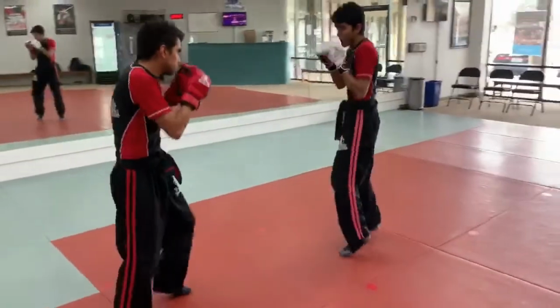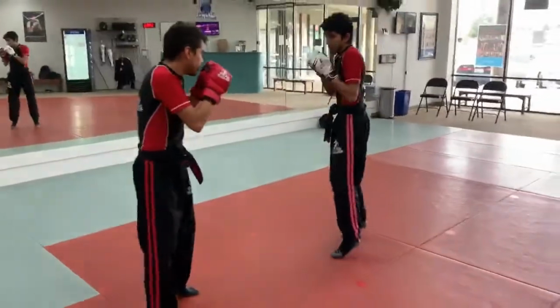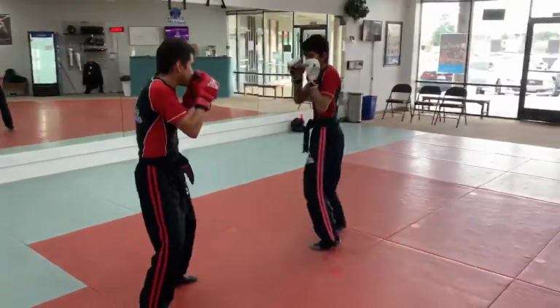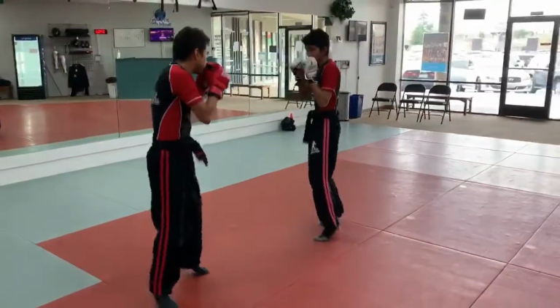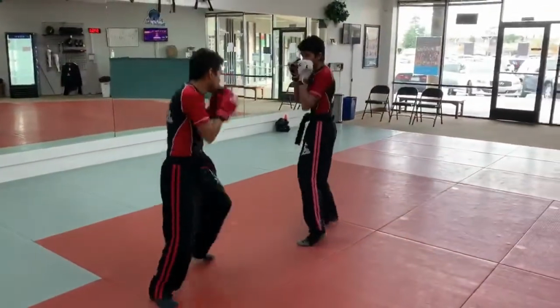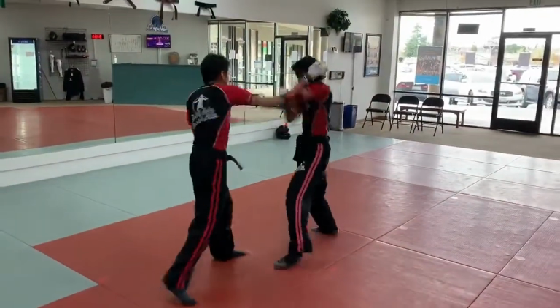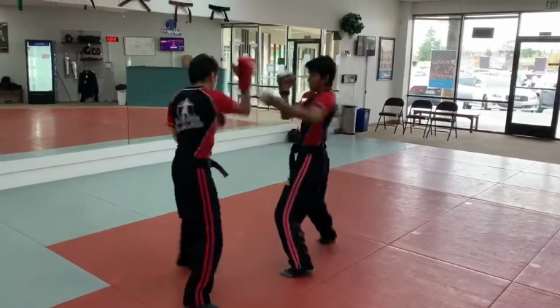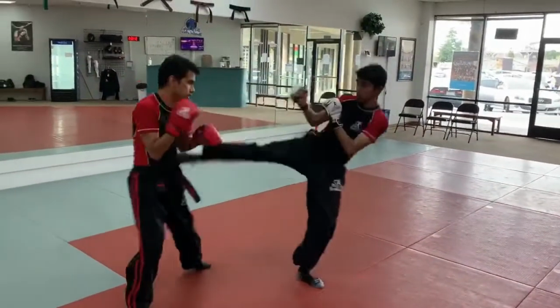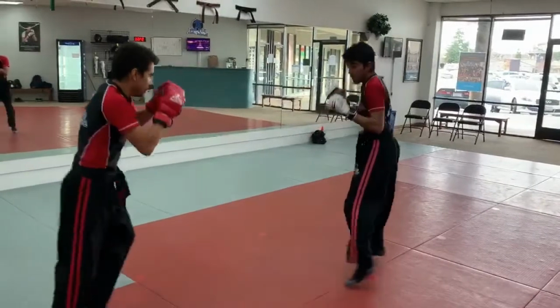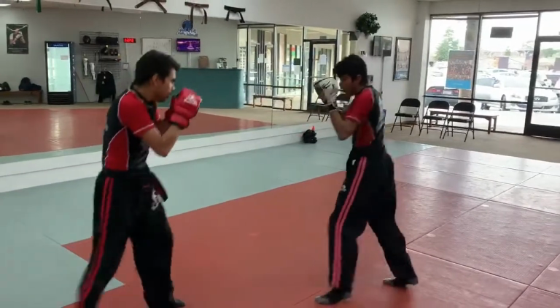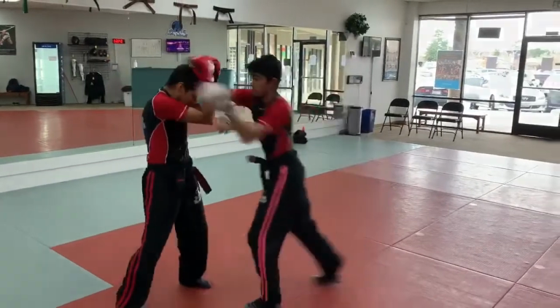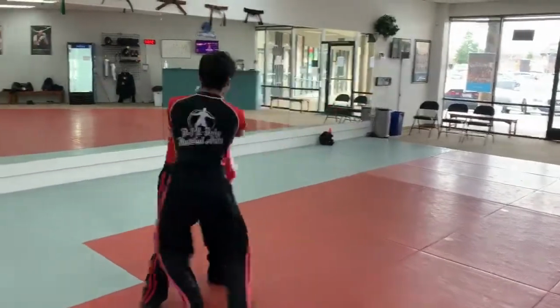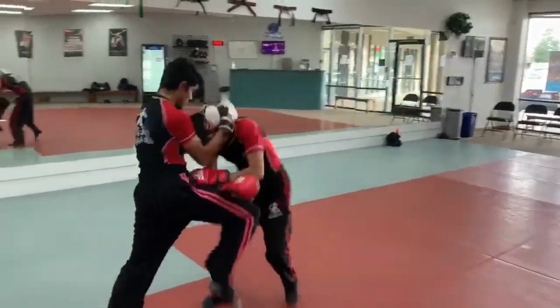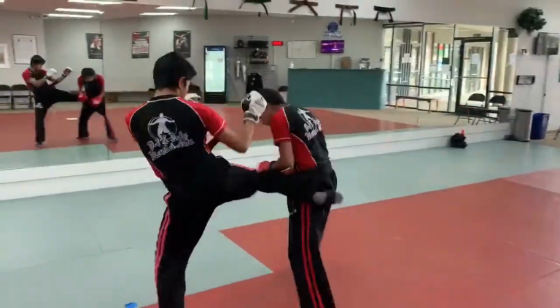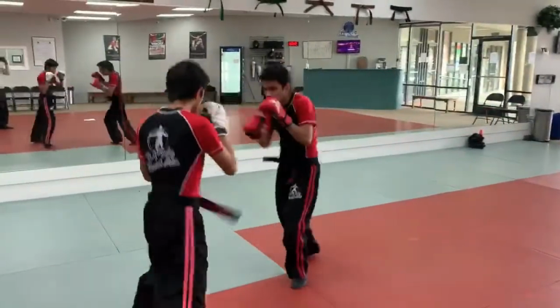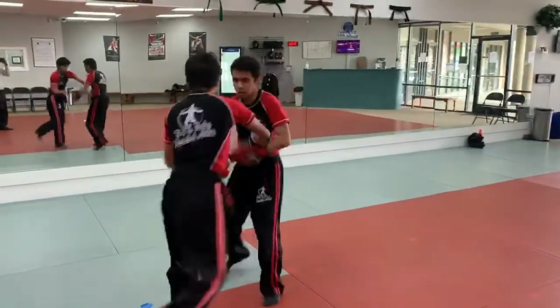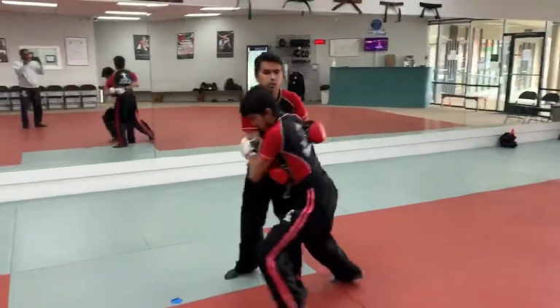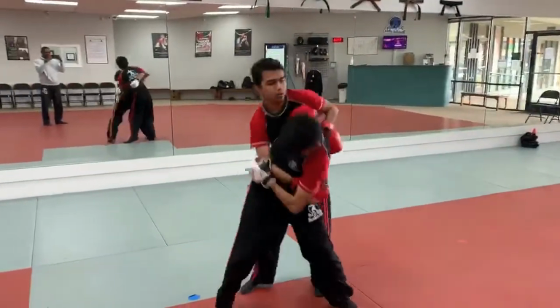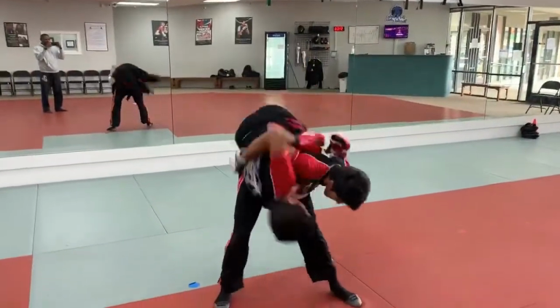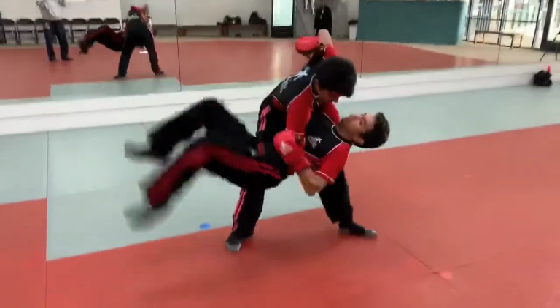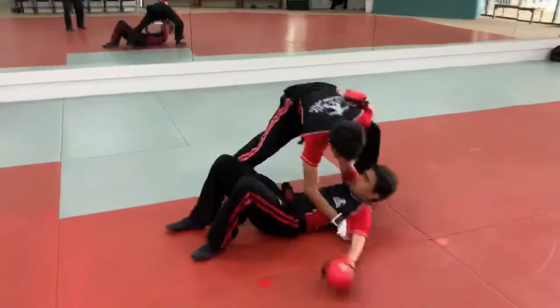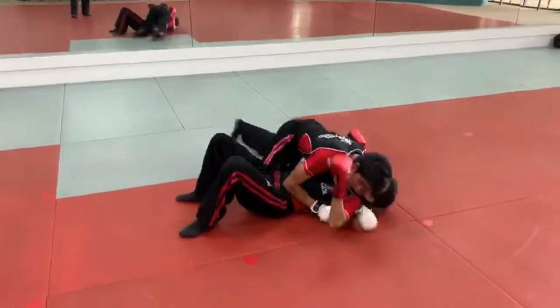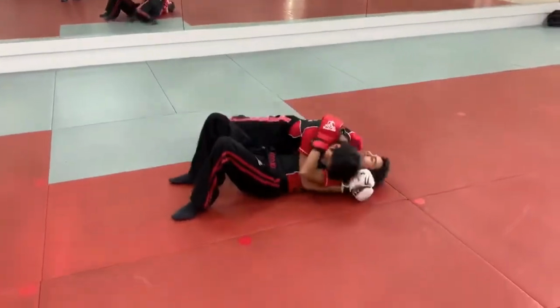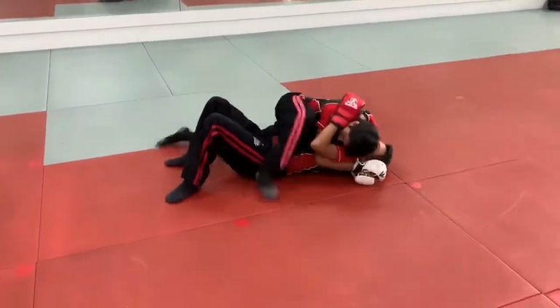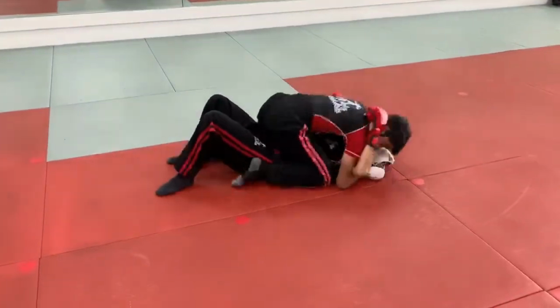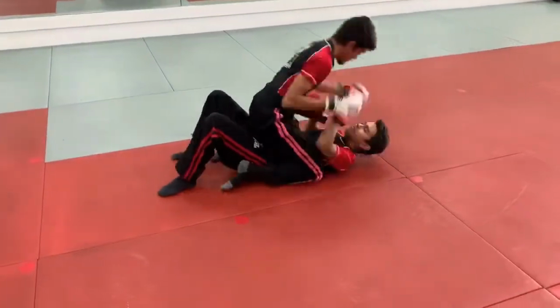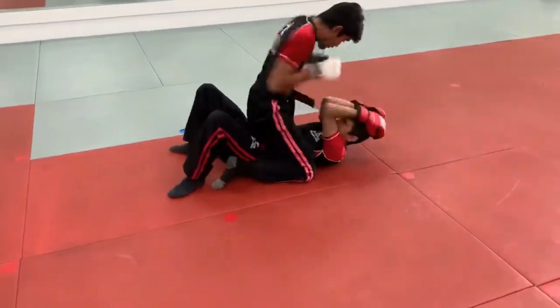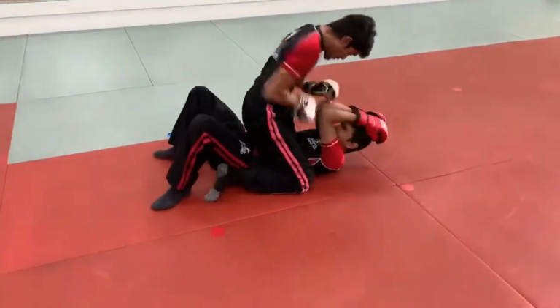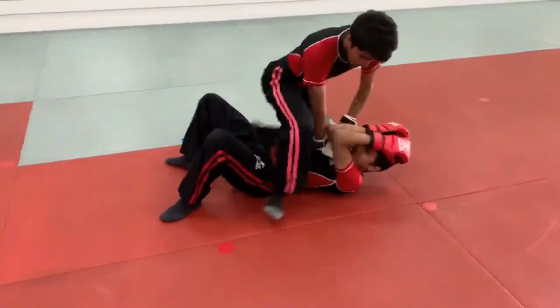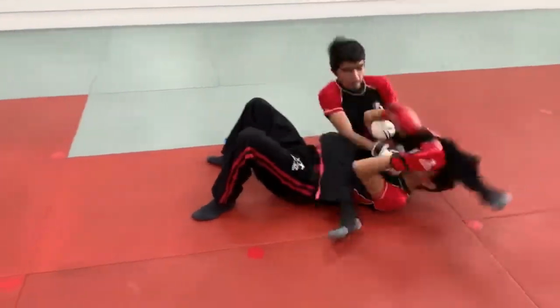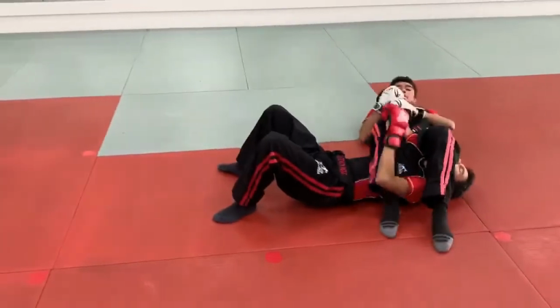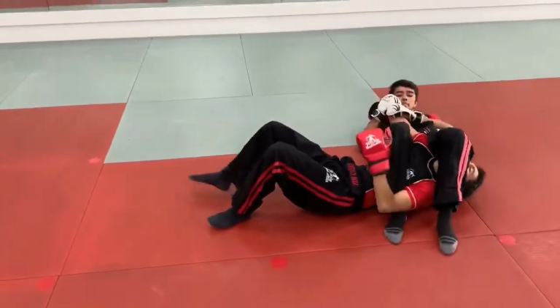One time fast — here we go. Combo six into the hip throw, side control, gets to the mount, ground and pound, and immediately to the armbar — and taps. Good.